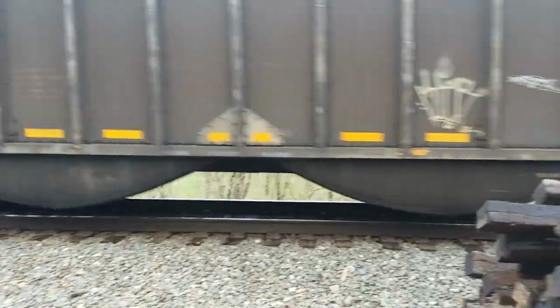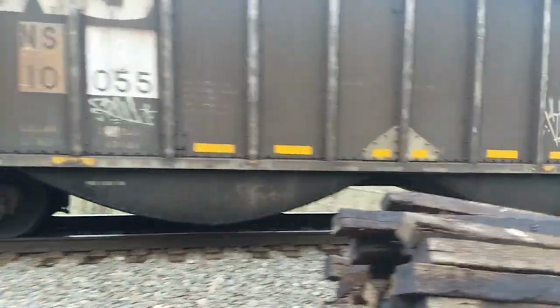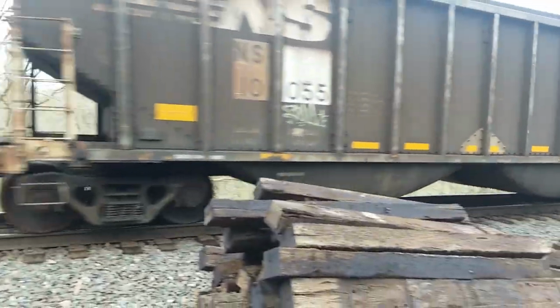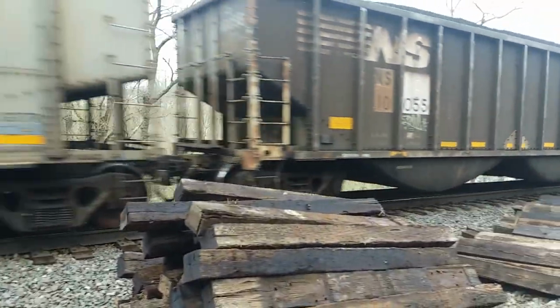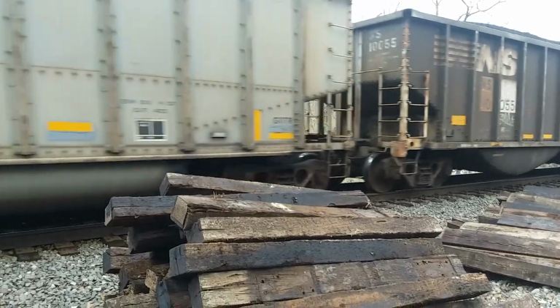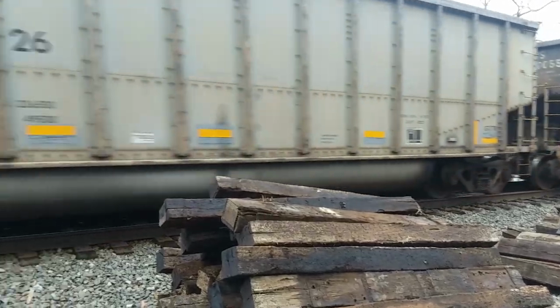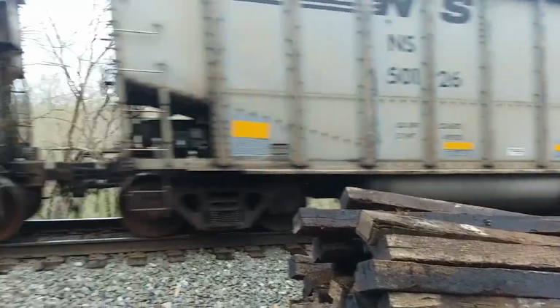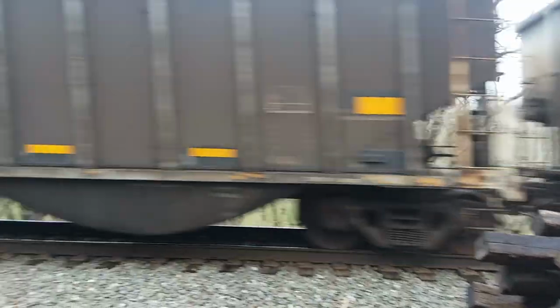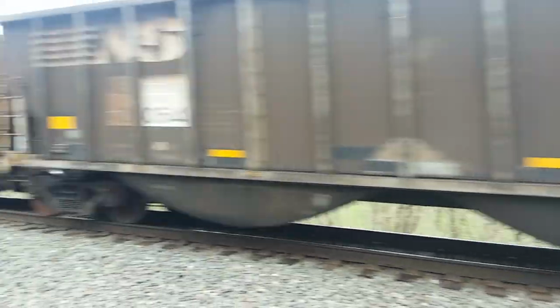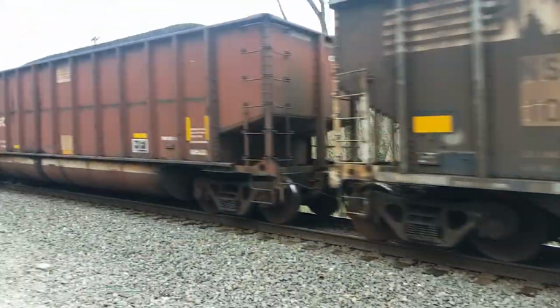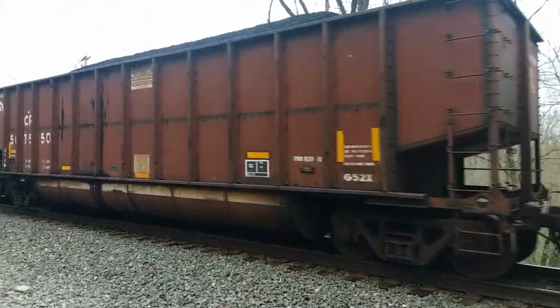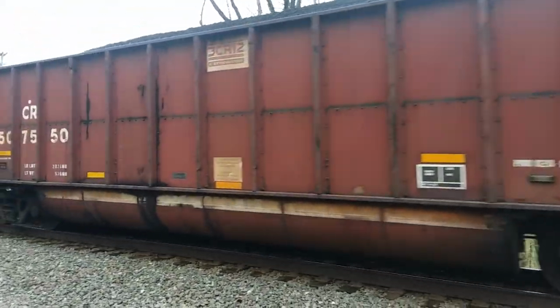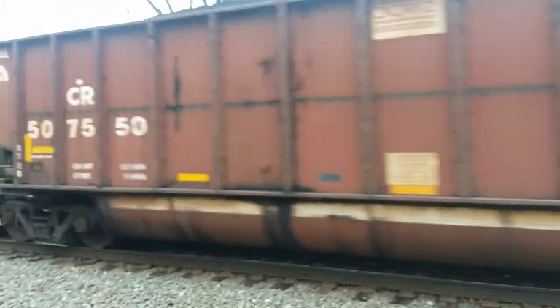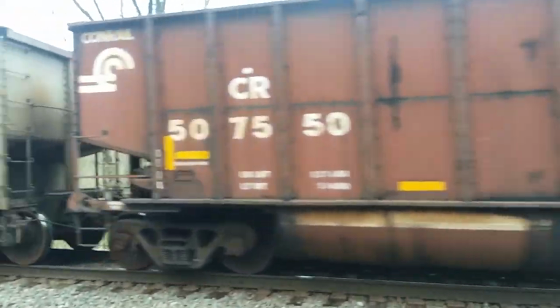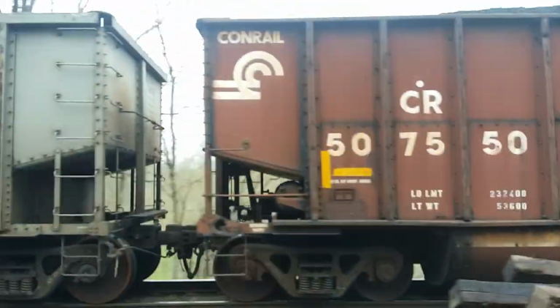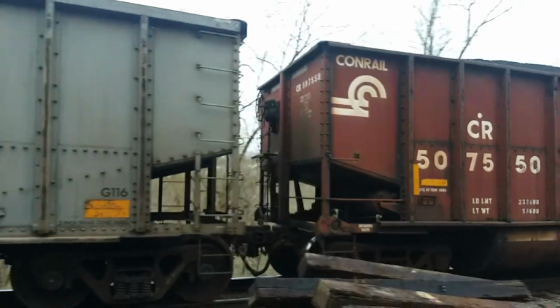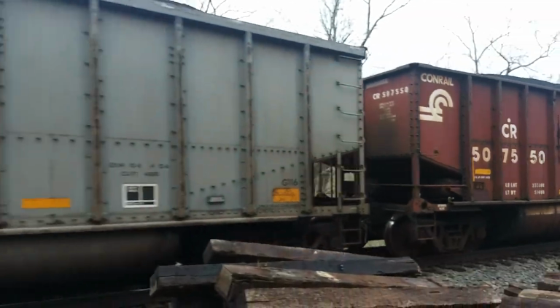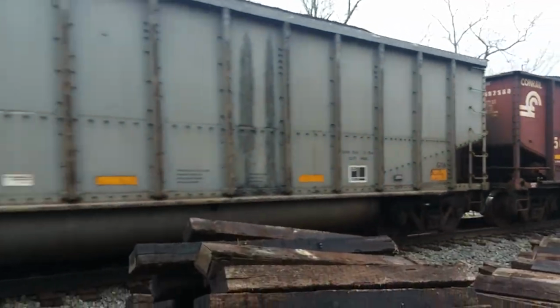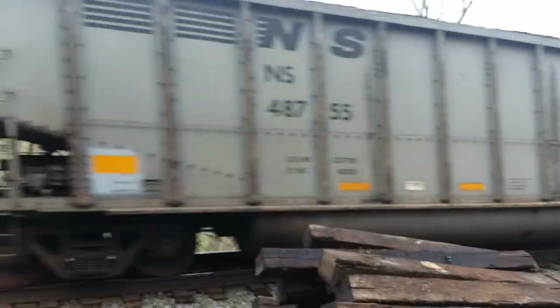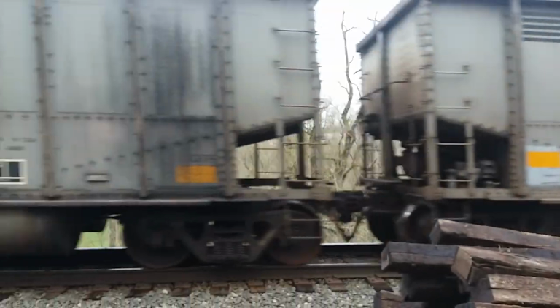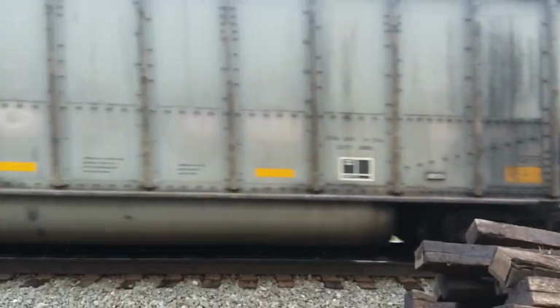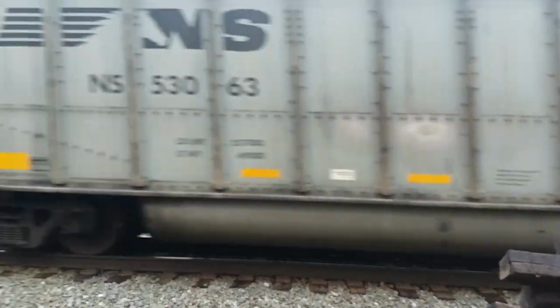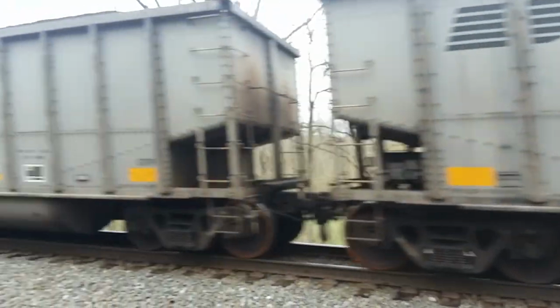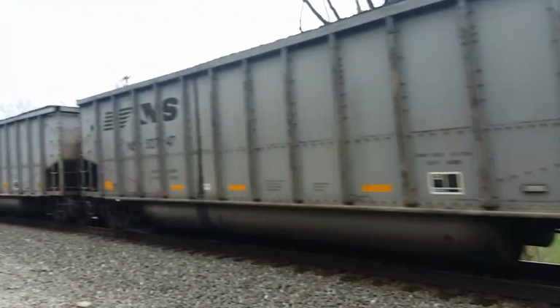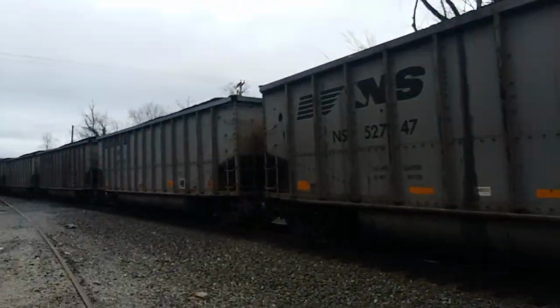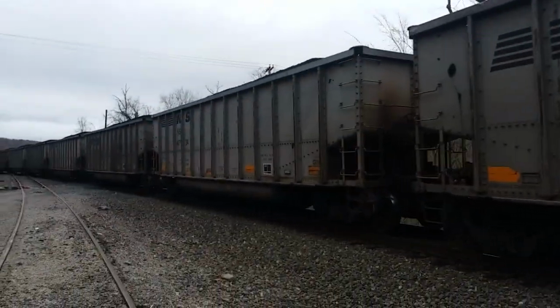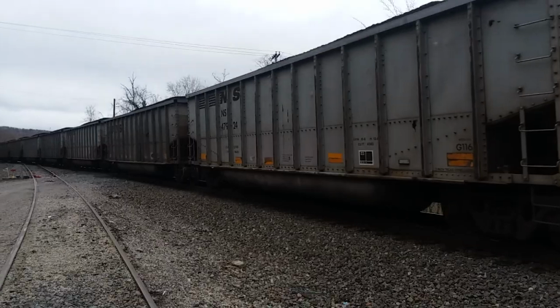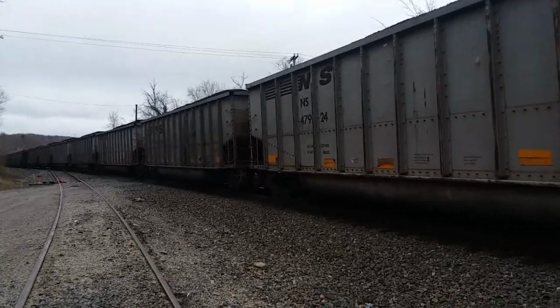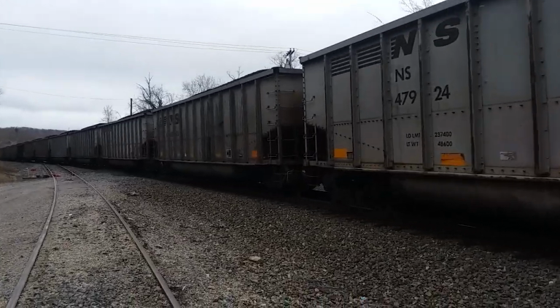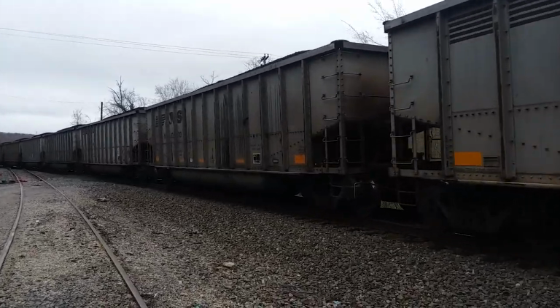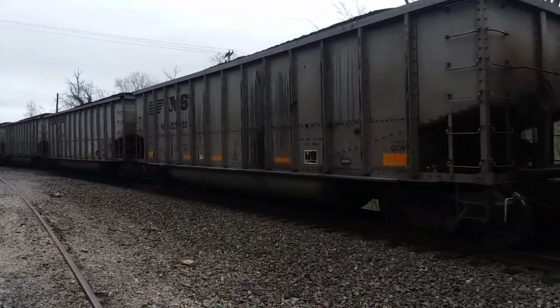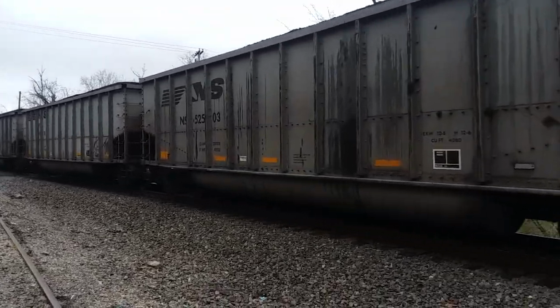I don't know what those bottom cars are called — these are called bathtub cars. Conrail Quality! Love it! I get excited sometimes. This is my day off and guess what I'm doing.